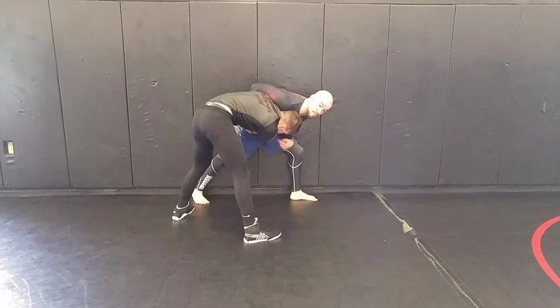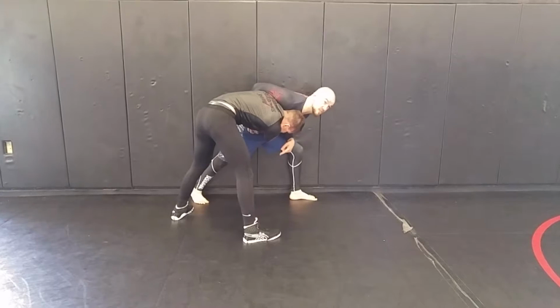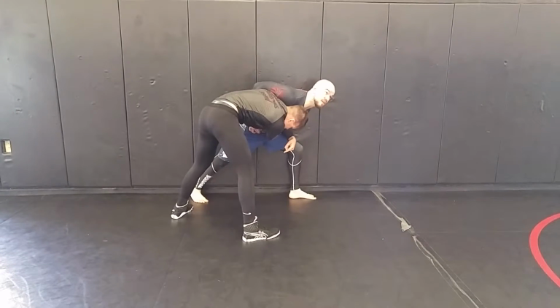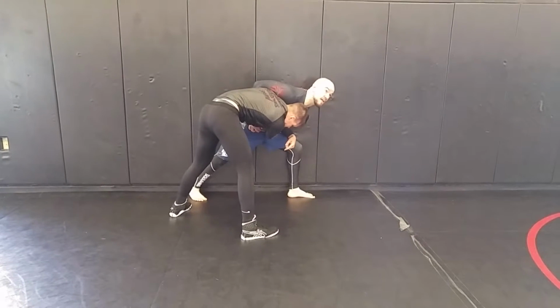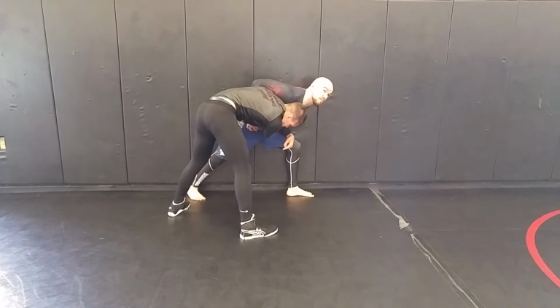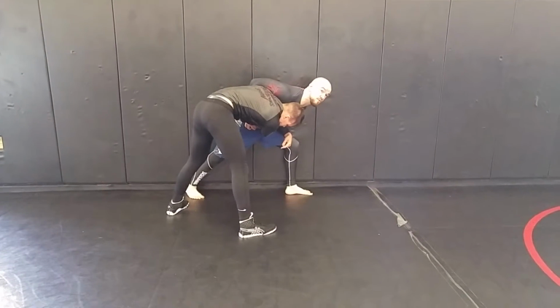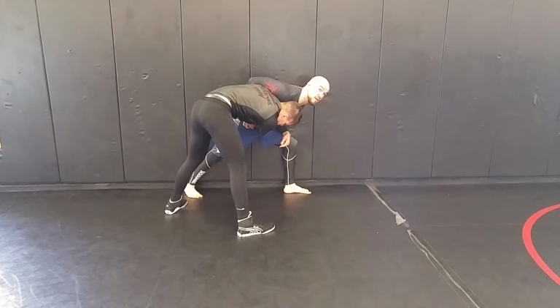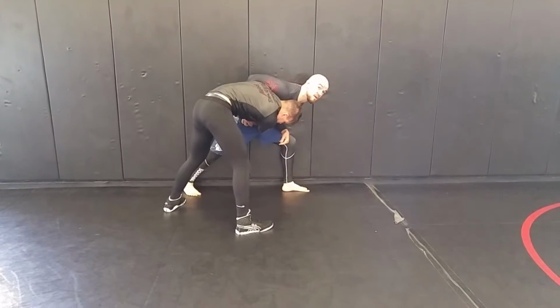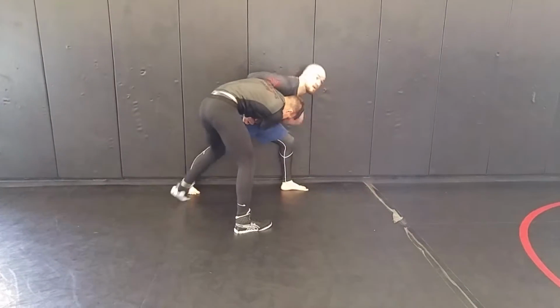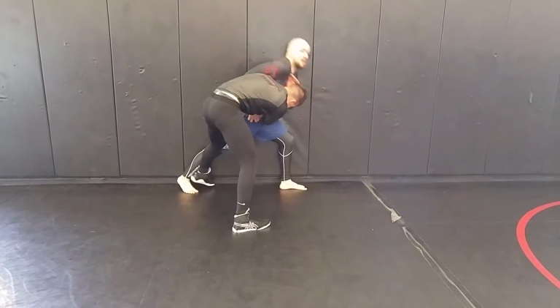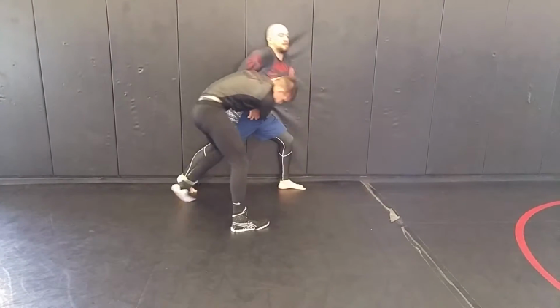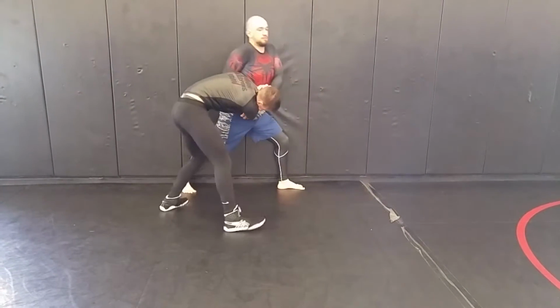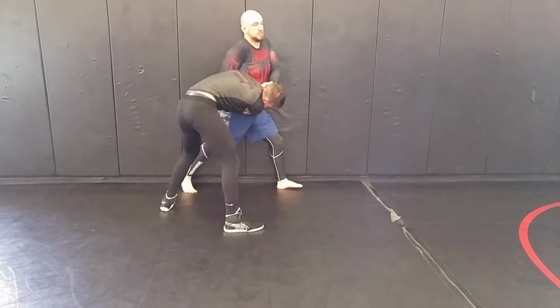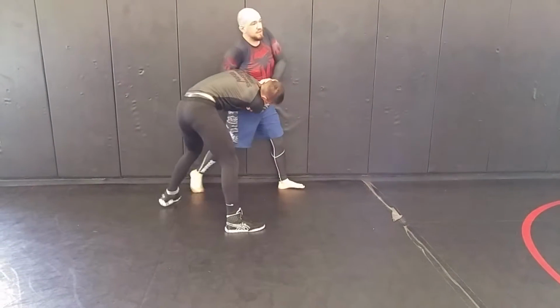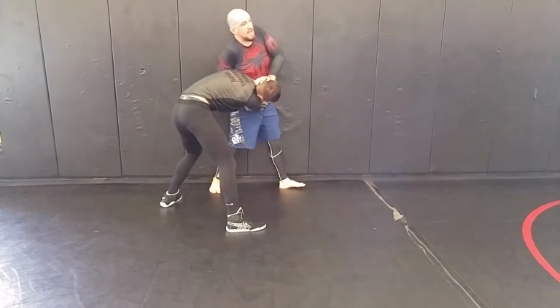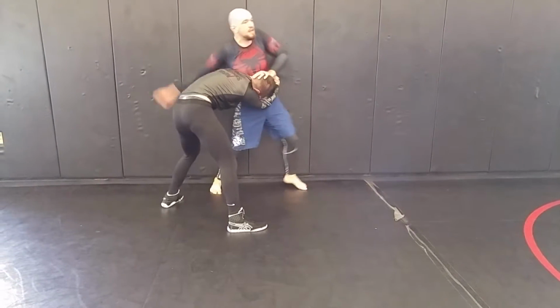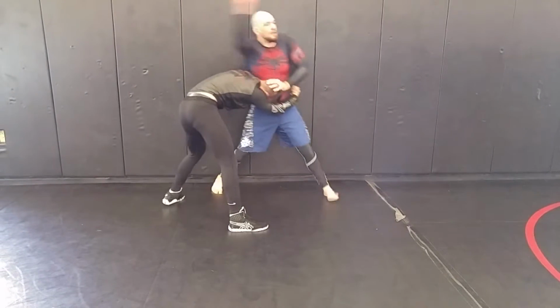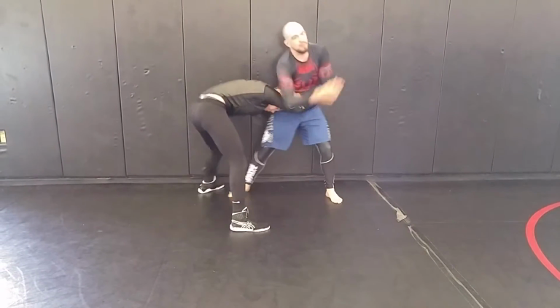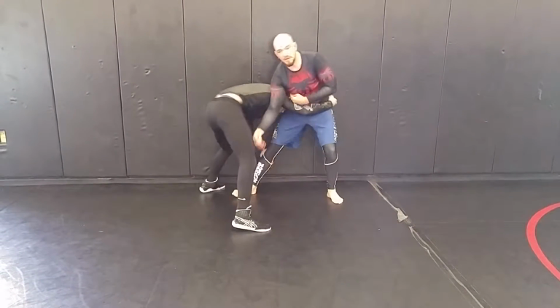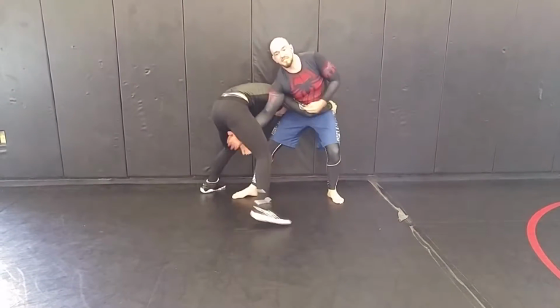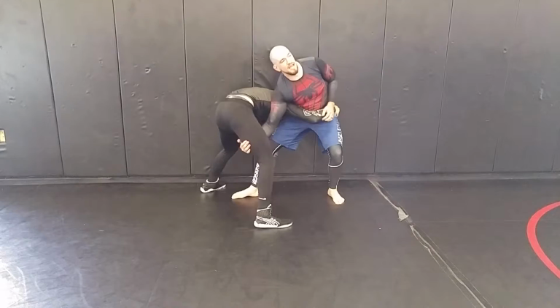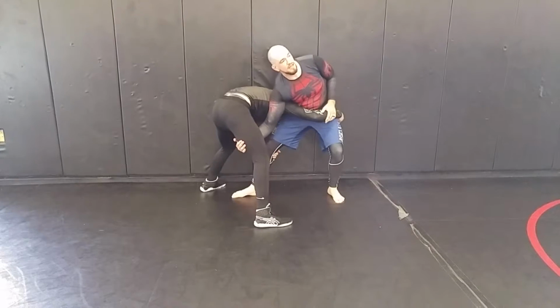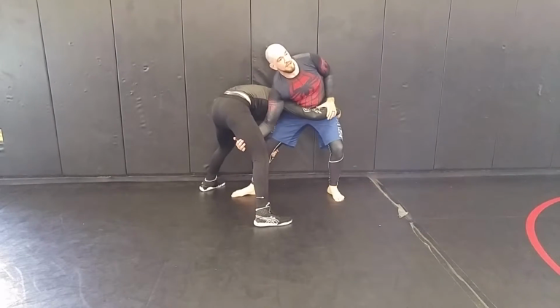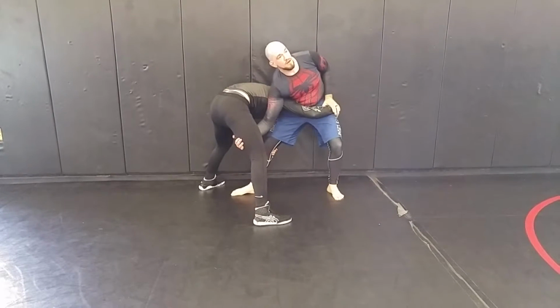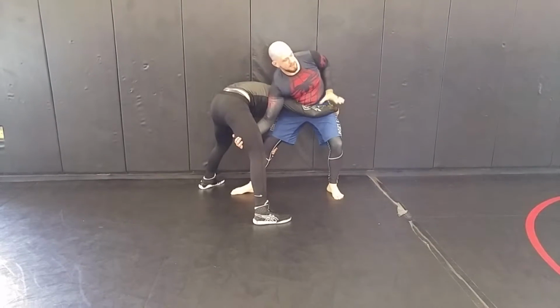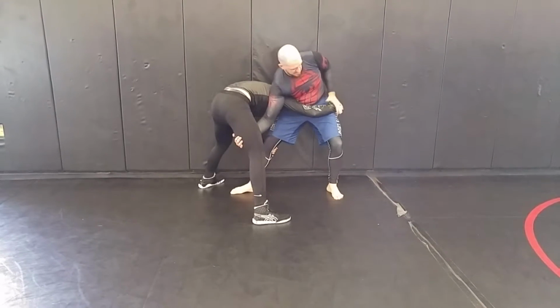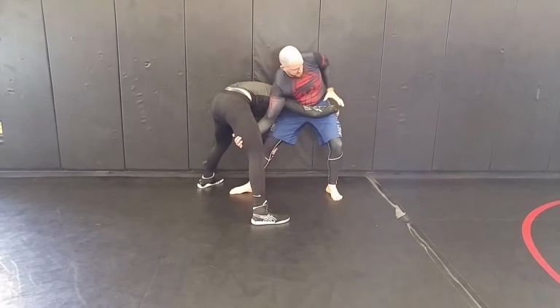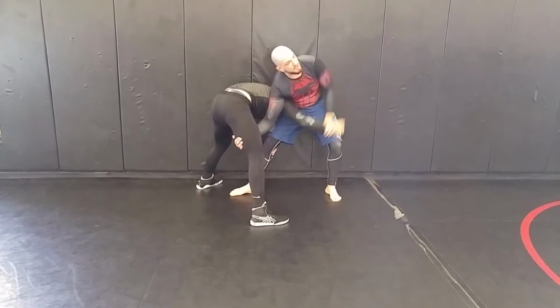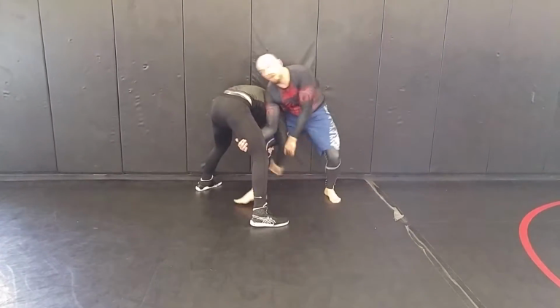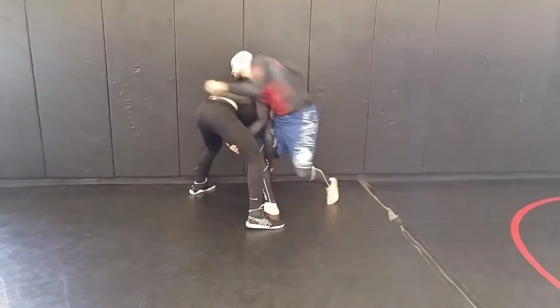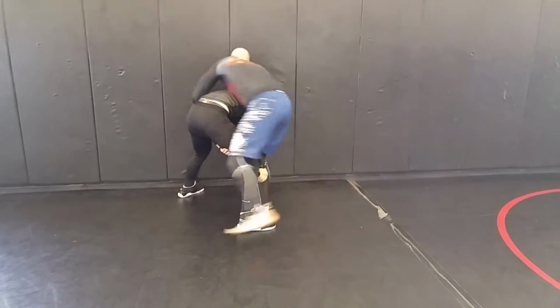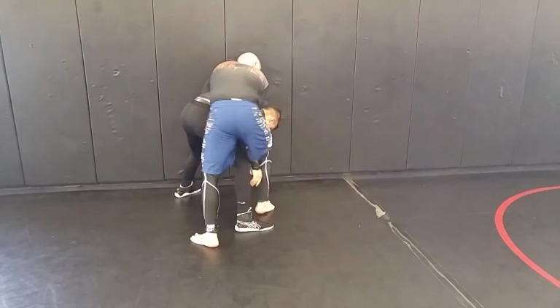My legs are glued to the wall. I'm making sure that he can't read my foot. Pressure on the head. I'm going to pop it outside.